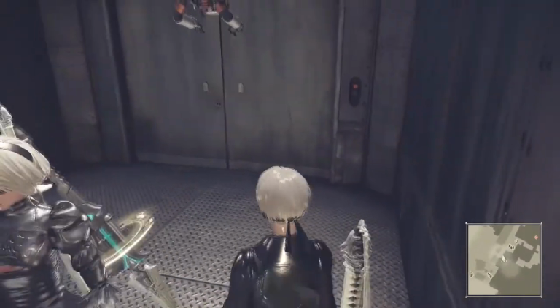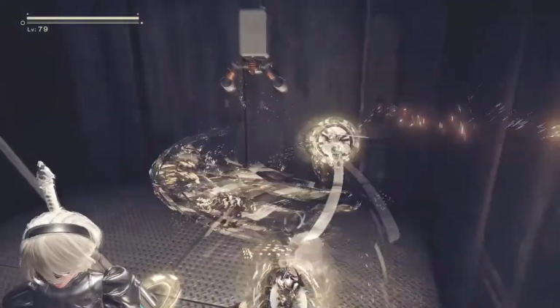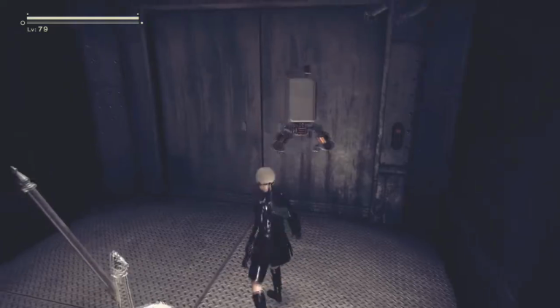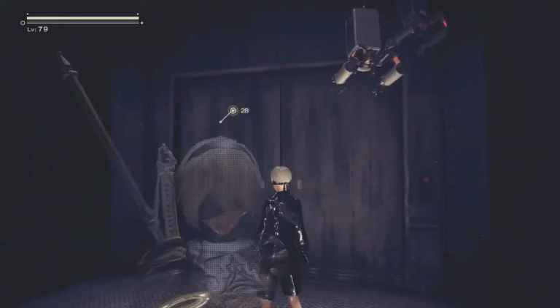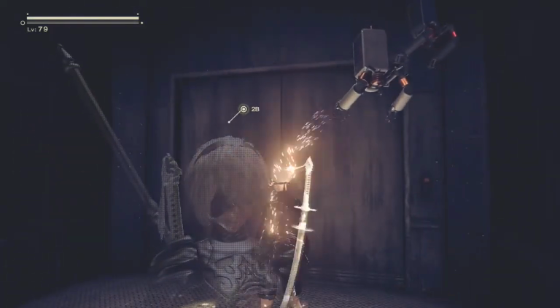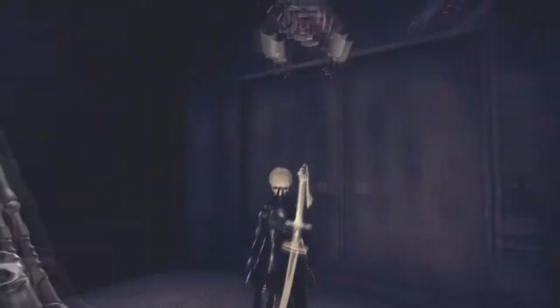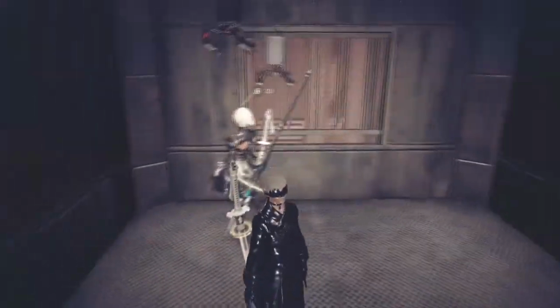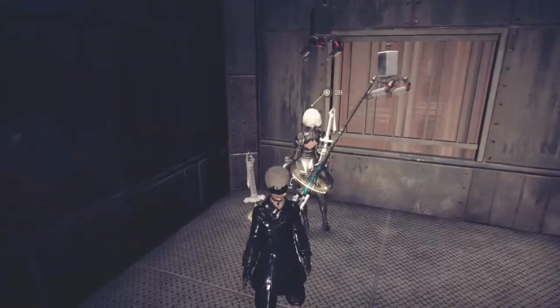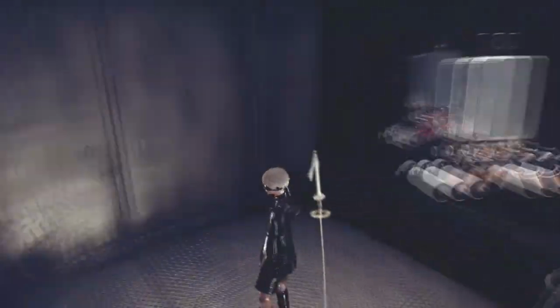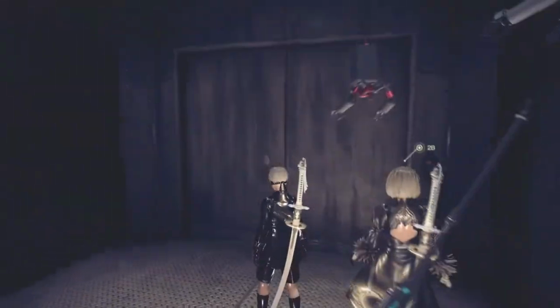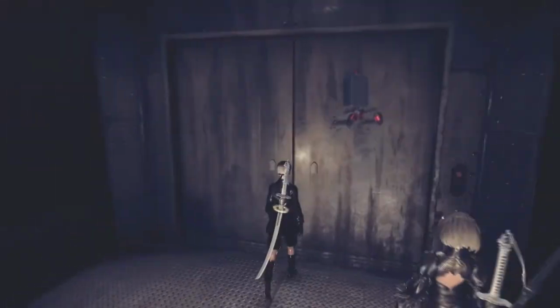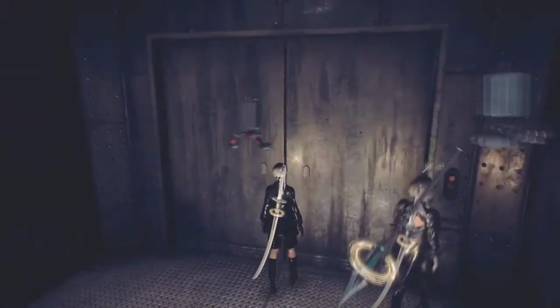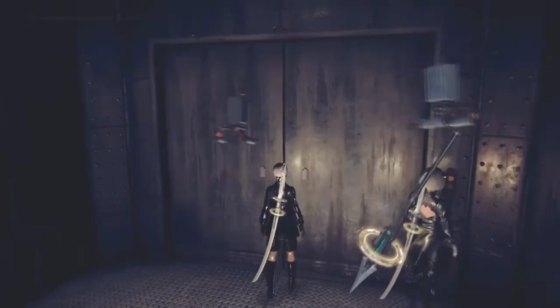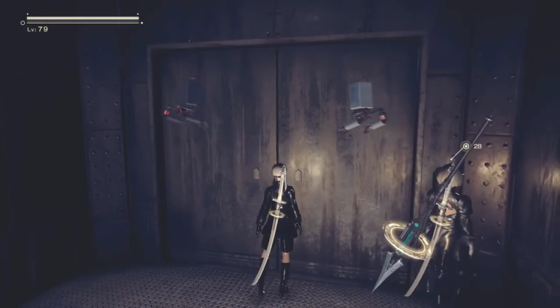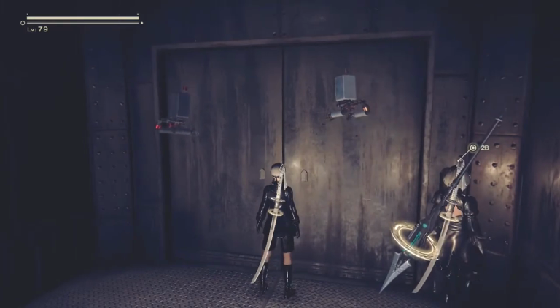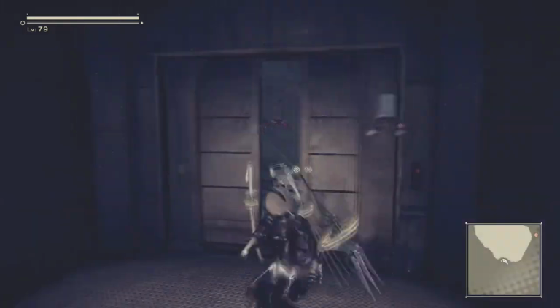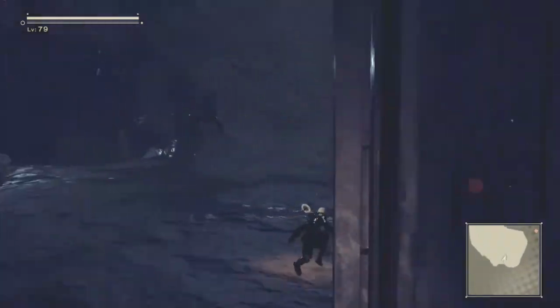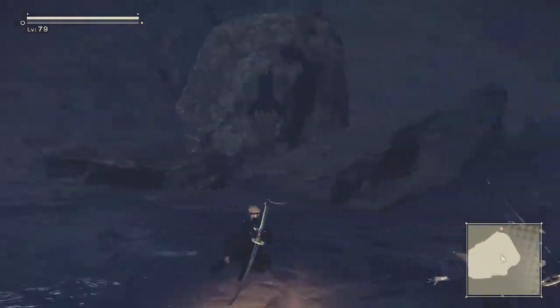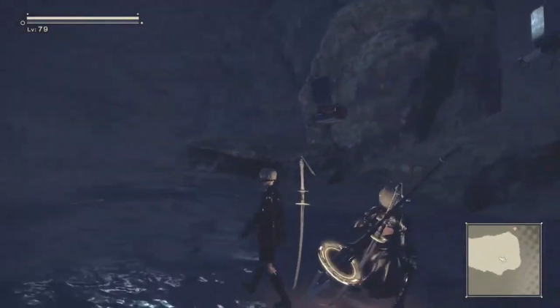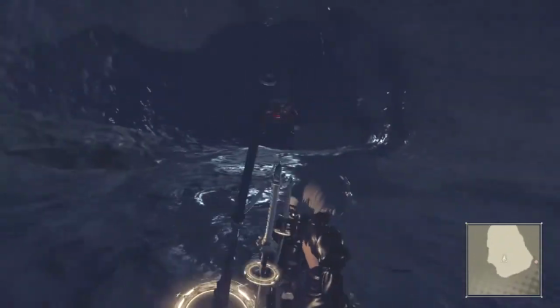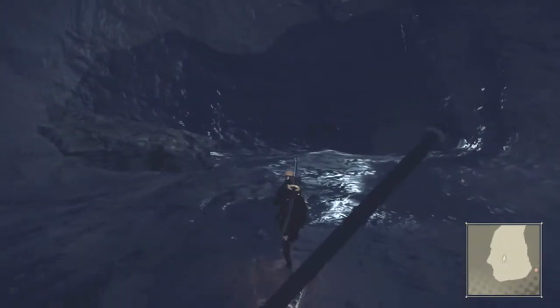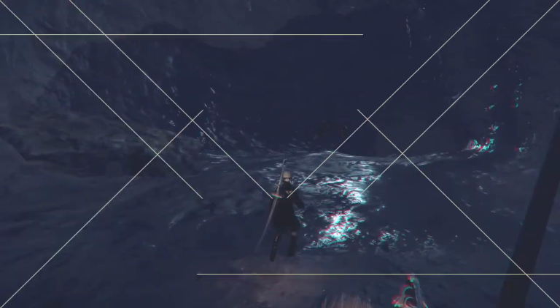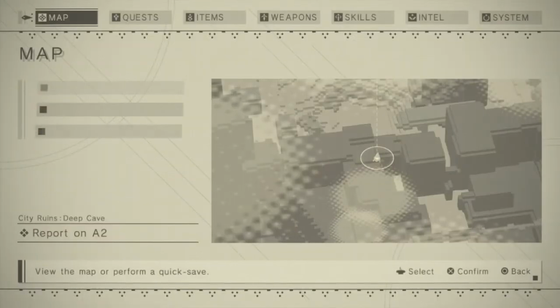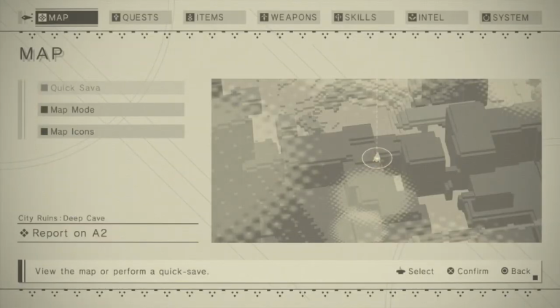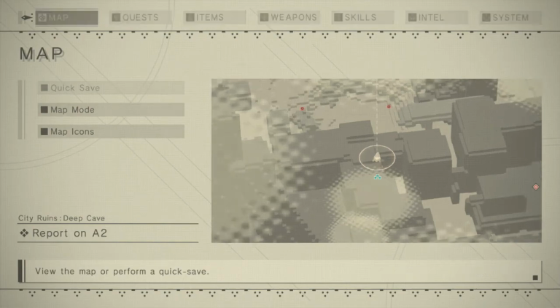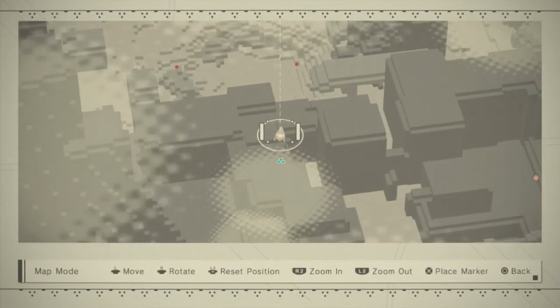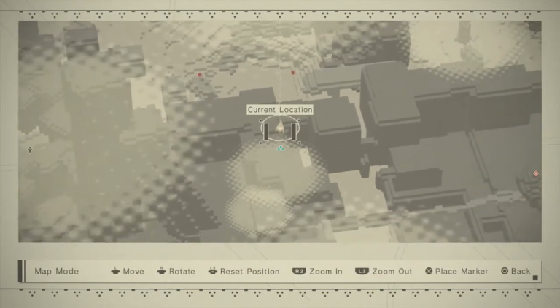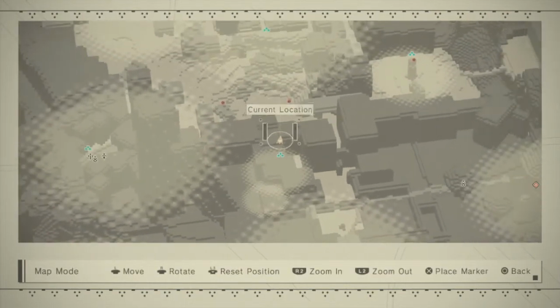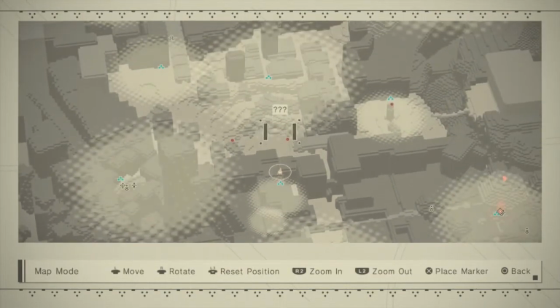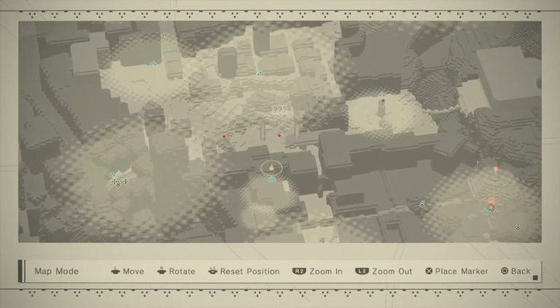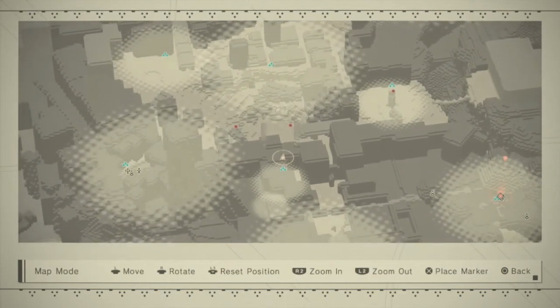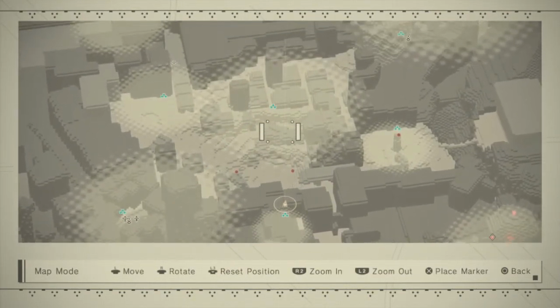Once you access the elevator, you can go down and go through this series of tunnels to get to his house. Once you get there, that's where the next step is.